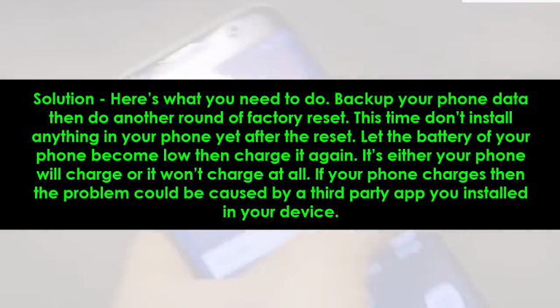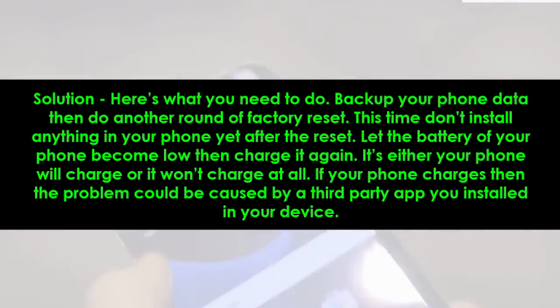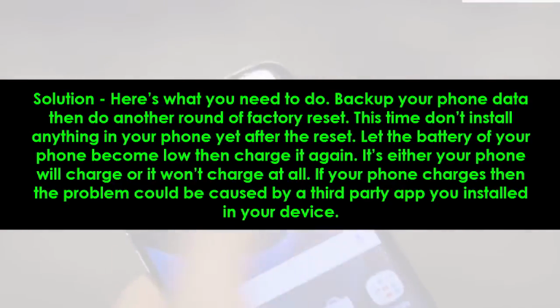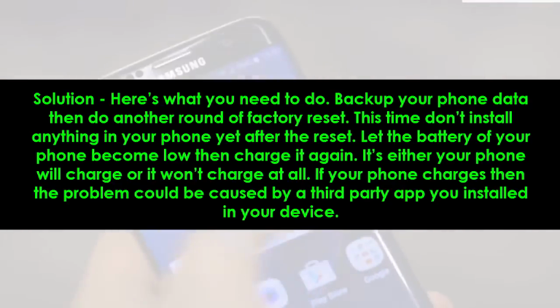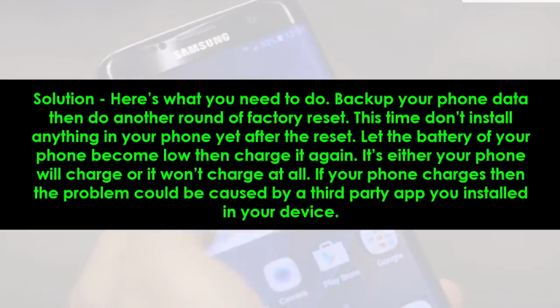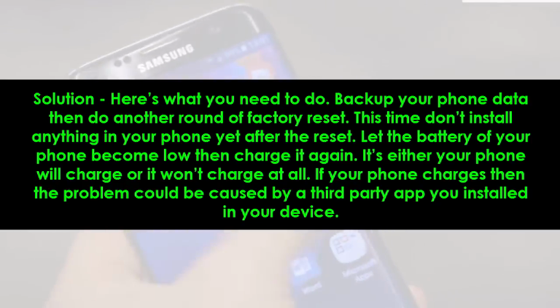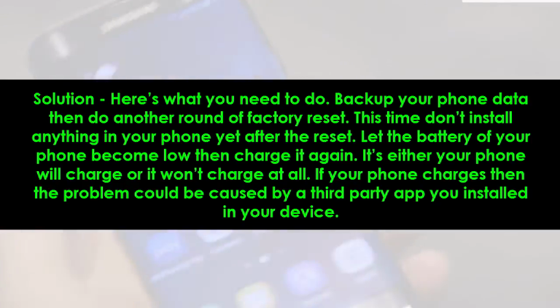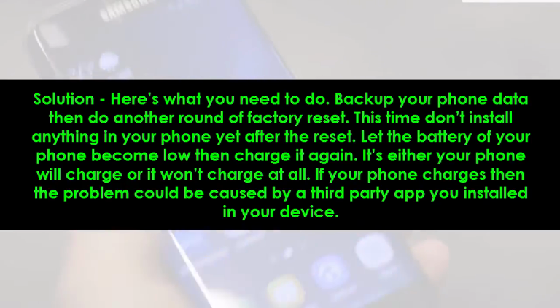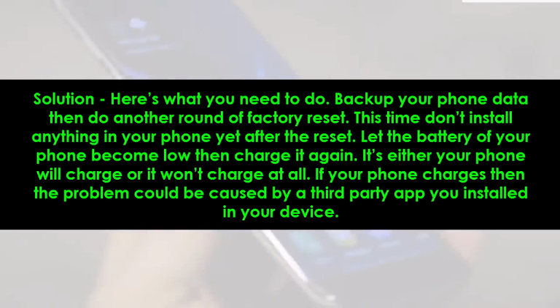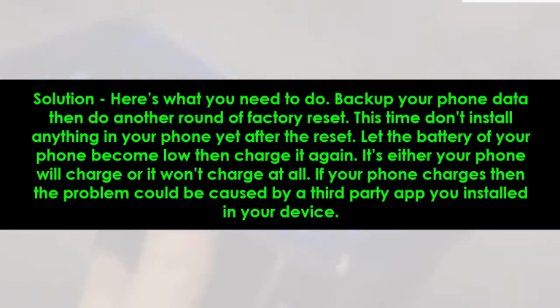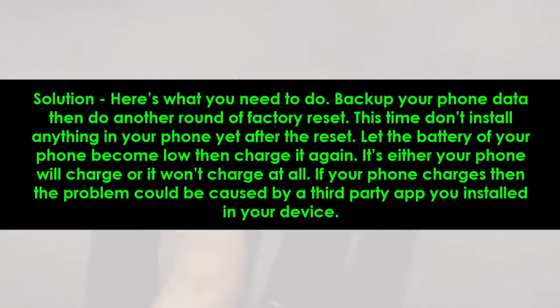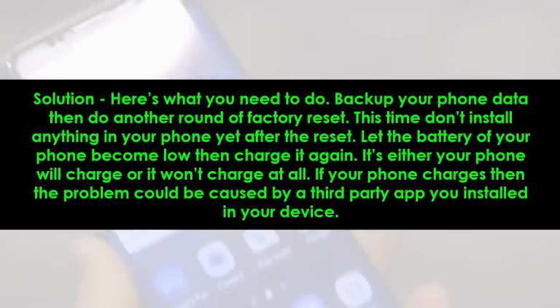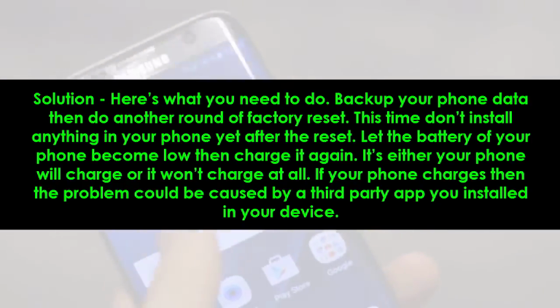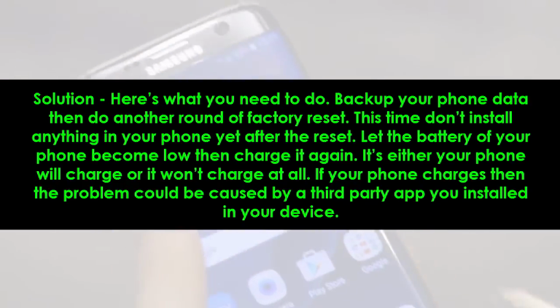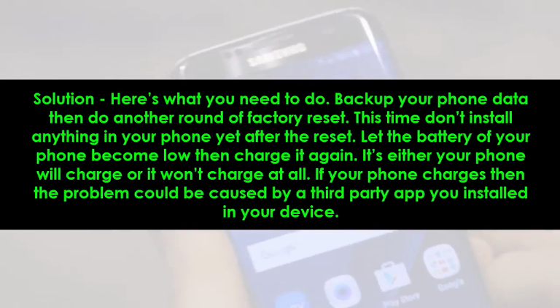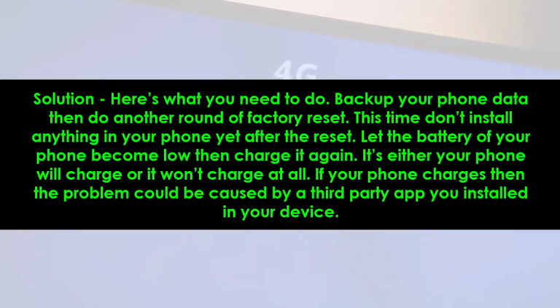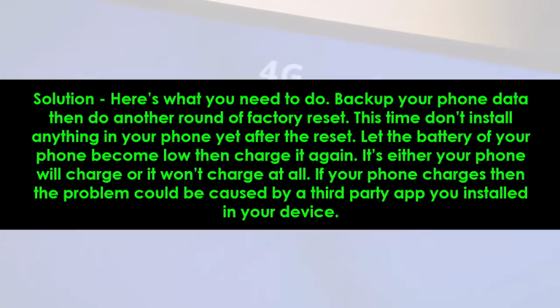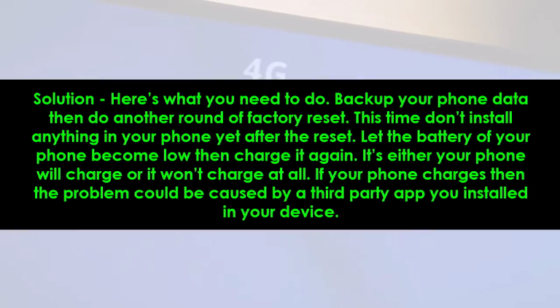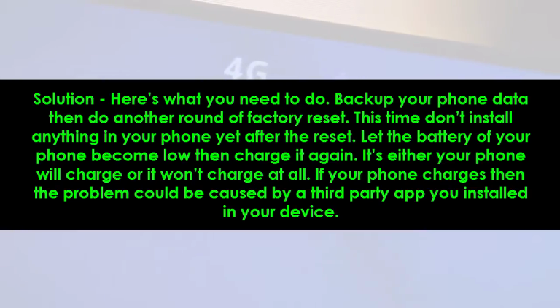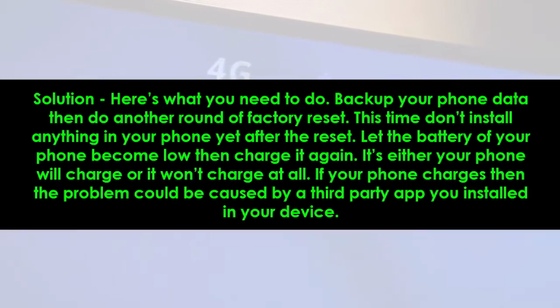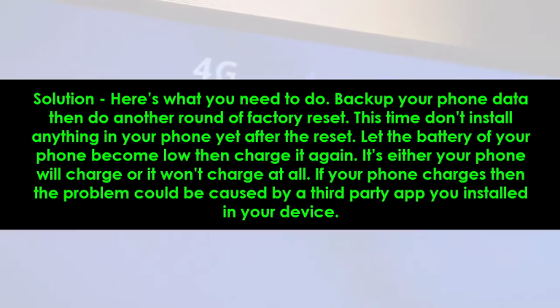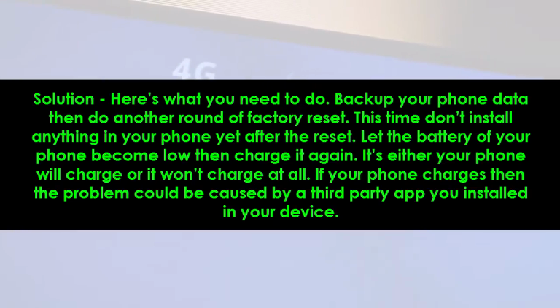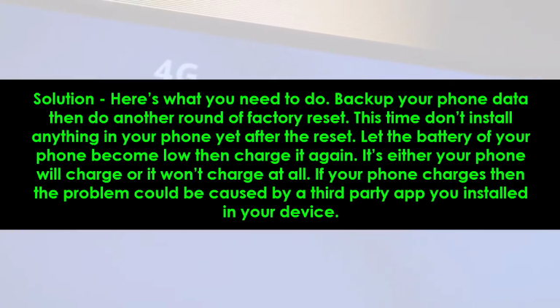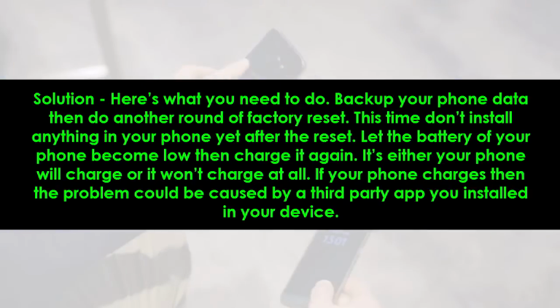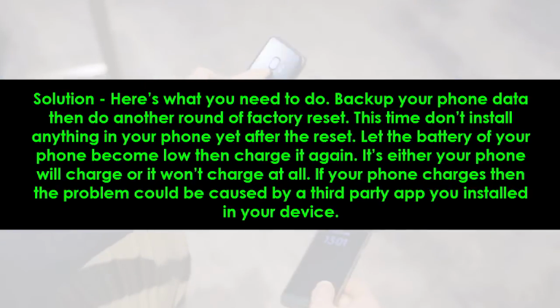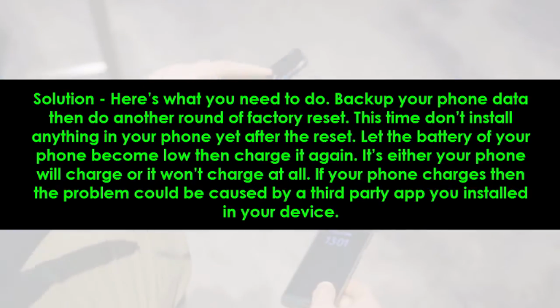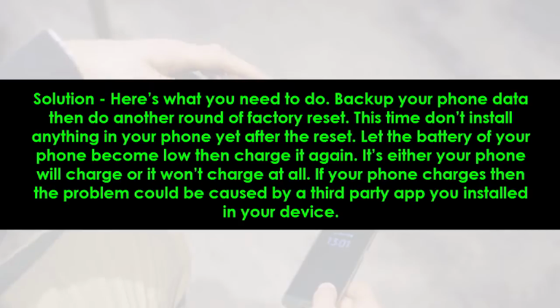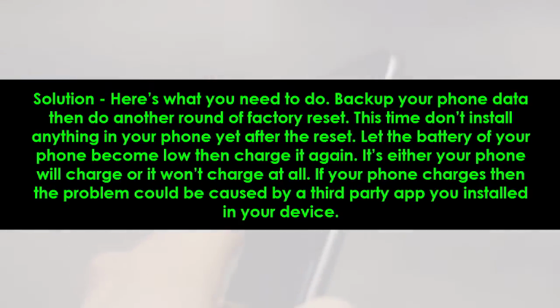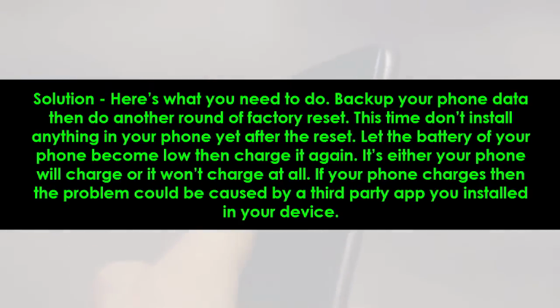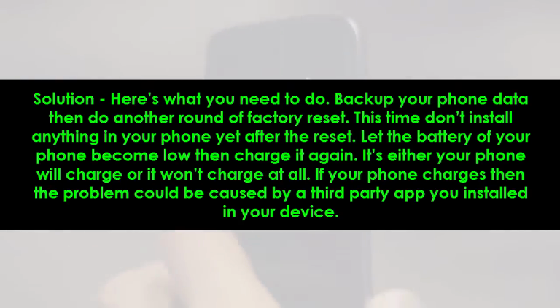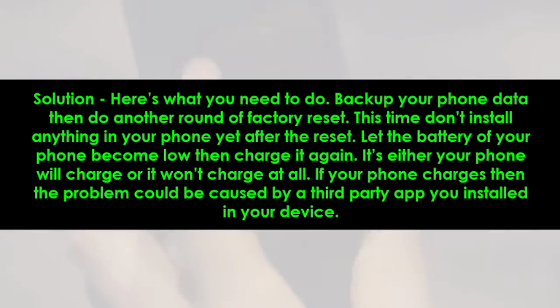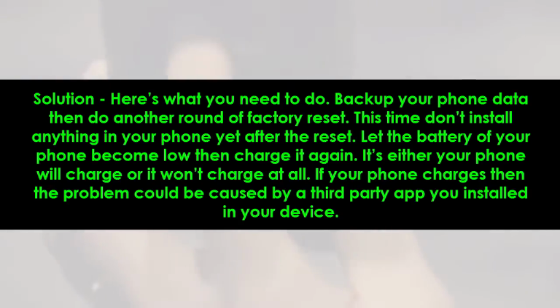Solution: here's what you need to do. Back up your phone data then do another round of factory reset. This time, don't install anything on your phone after the reset. Let the battery become low, then charge it again.